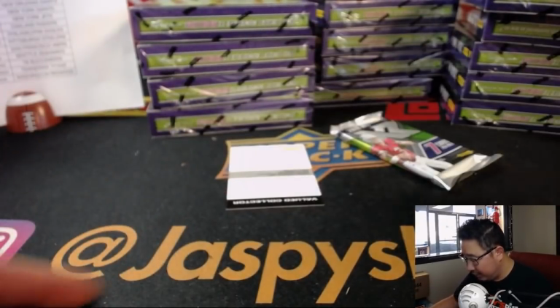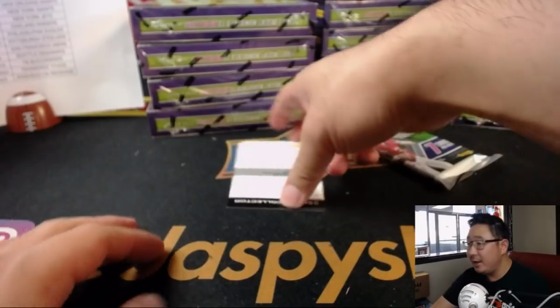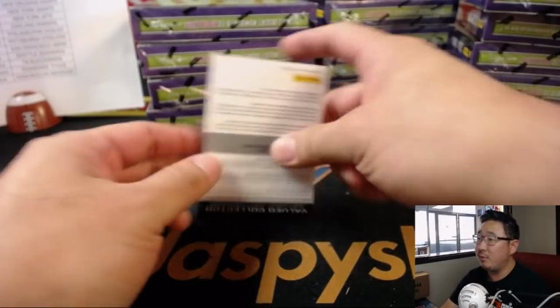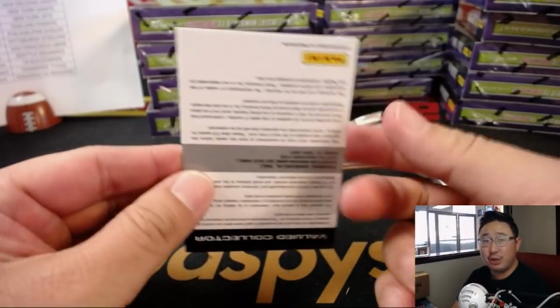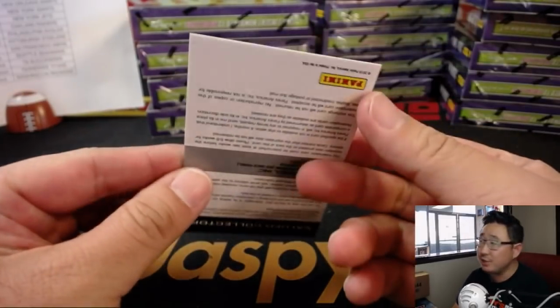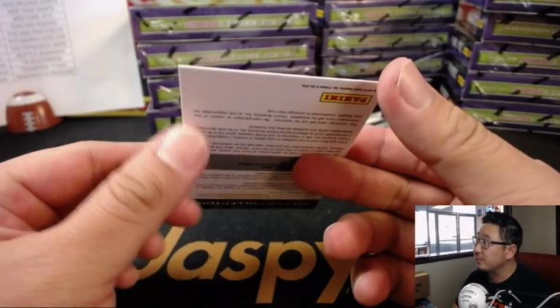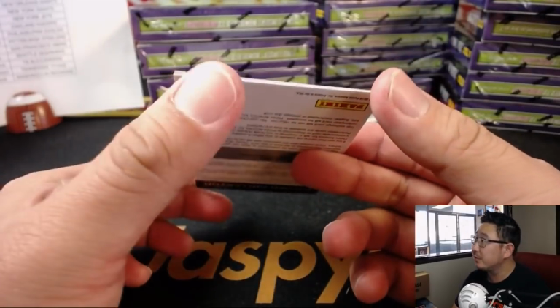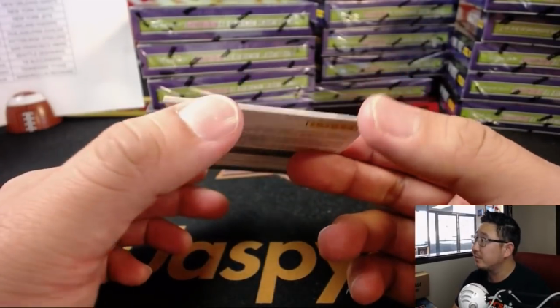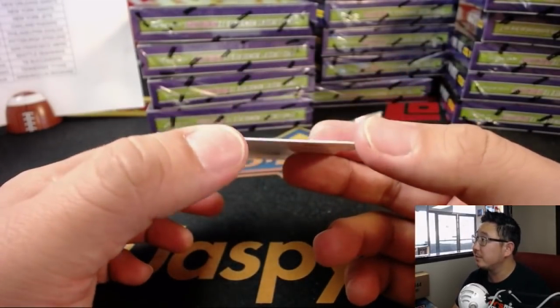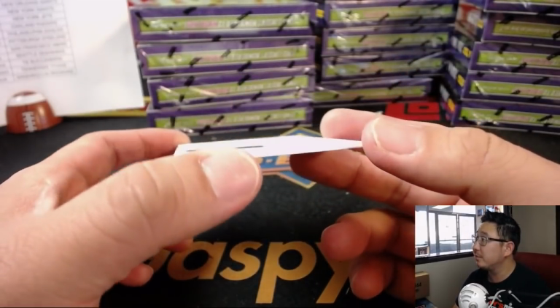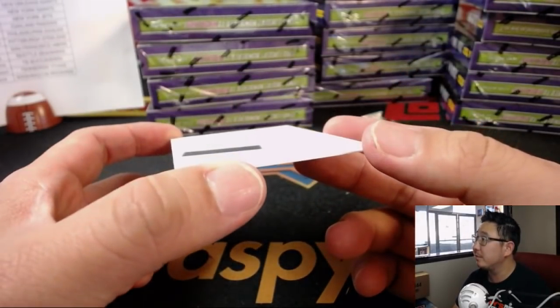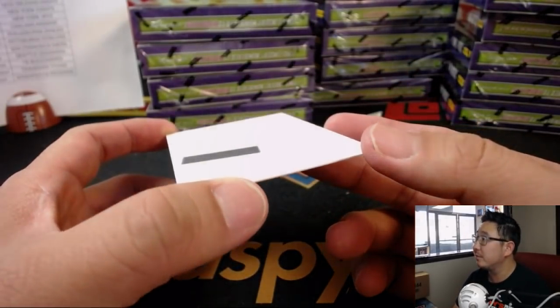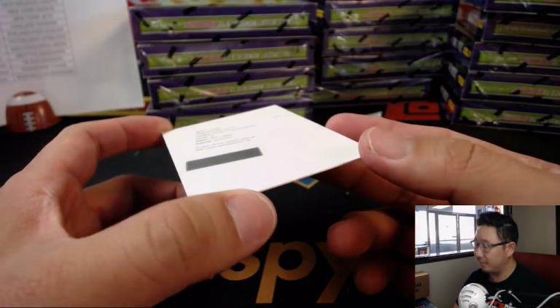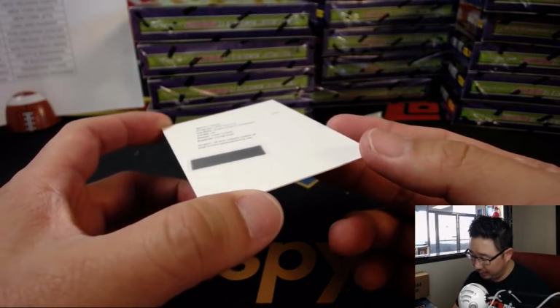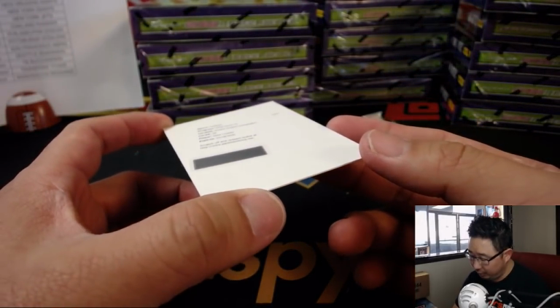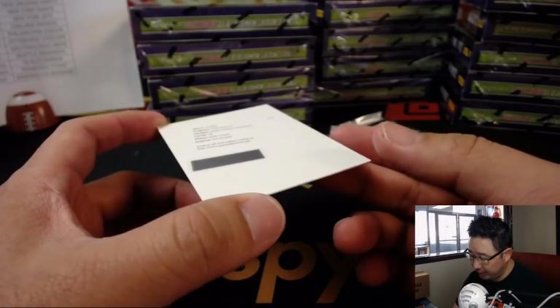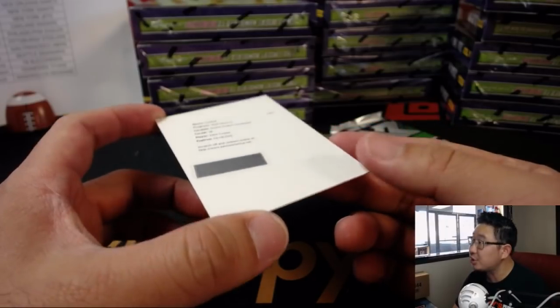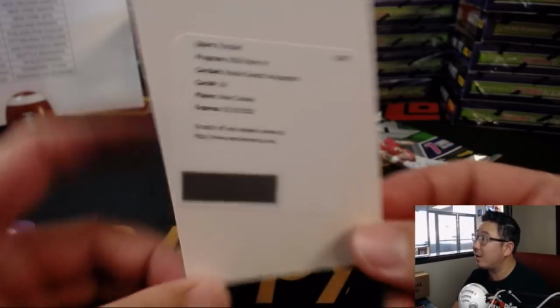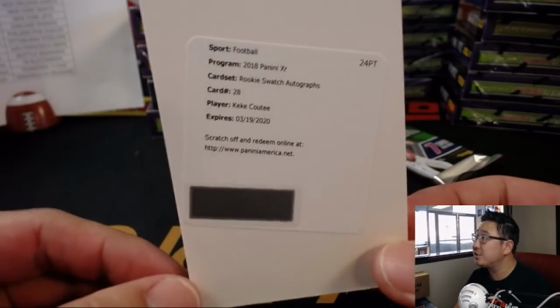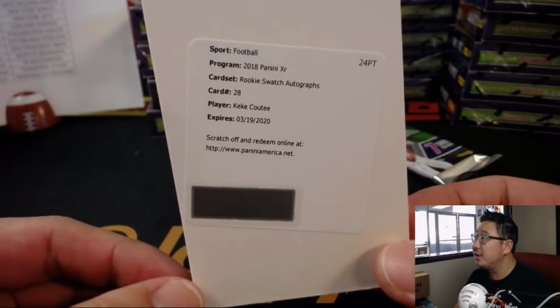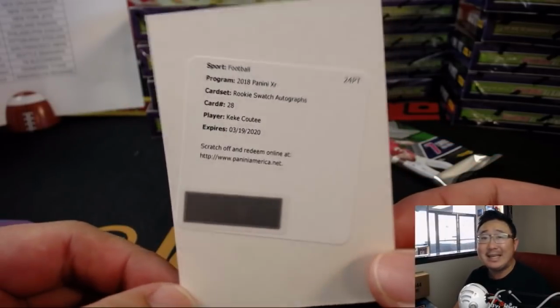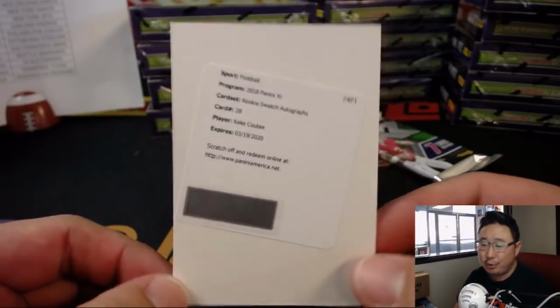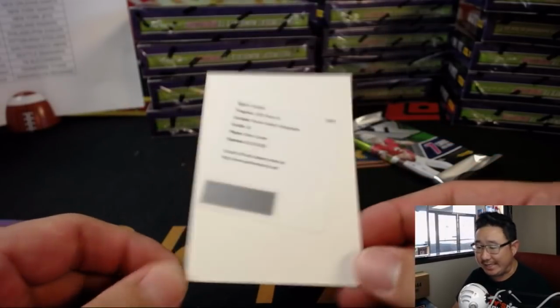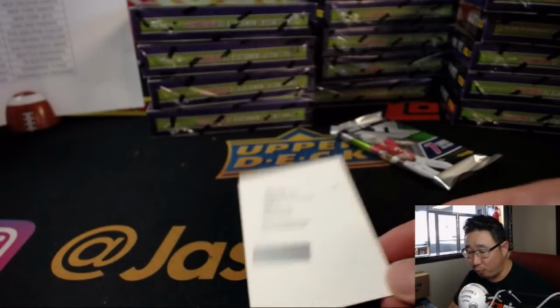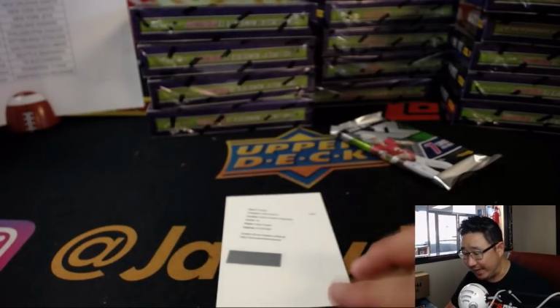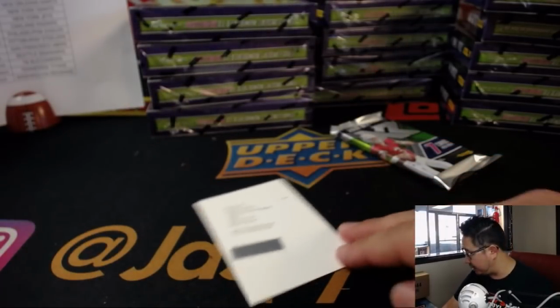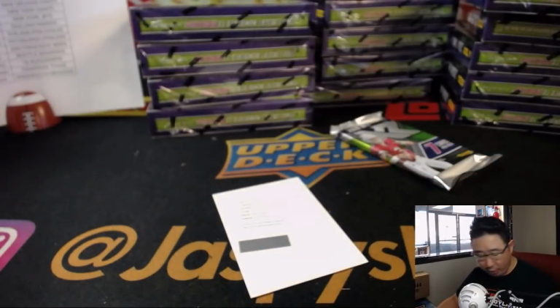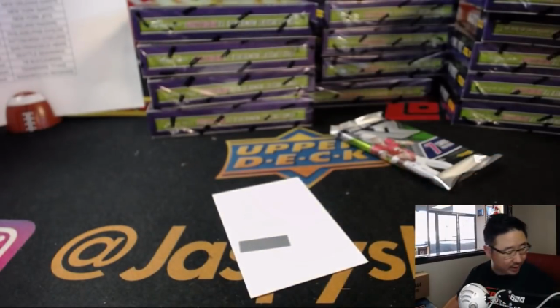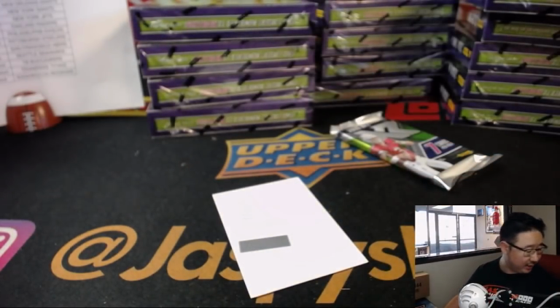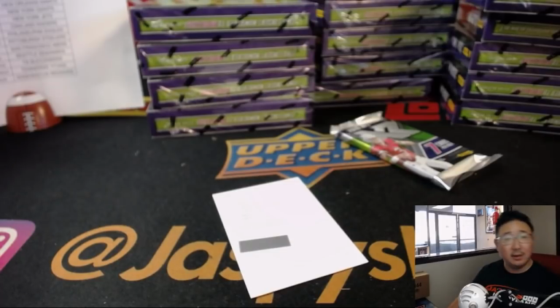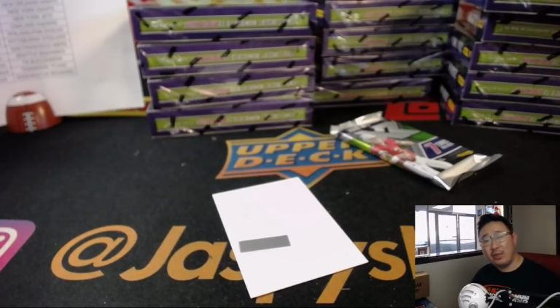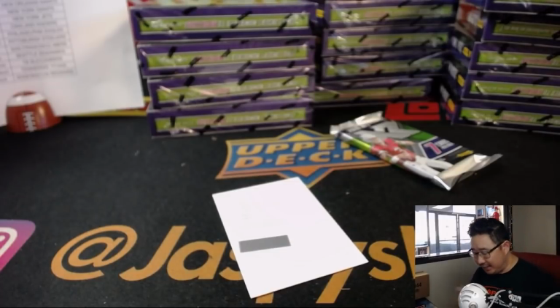And the redemption is Rookie Swatch Autographs — Kike Kuti for the Texans. Jeremy 33 with that Texan.